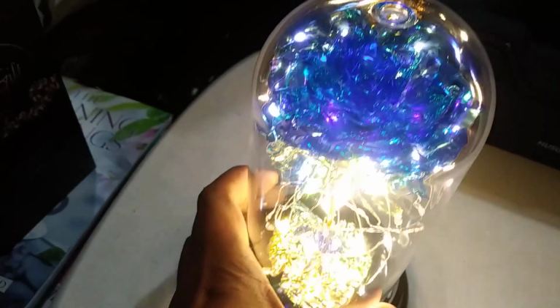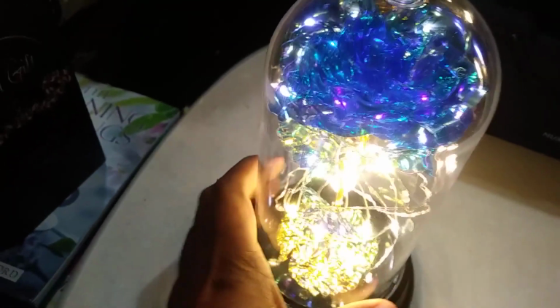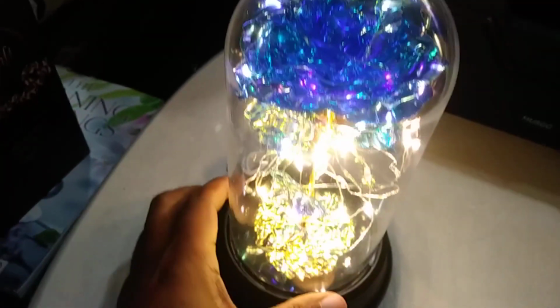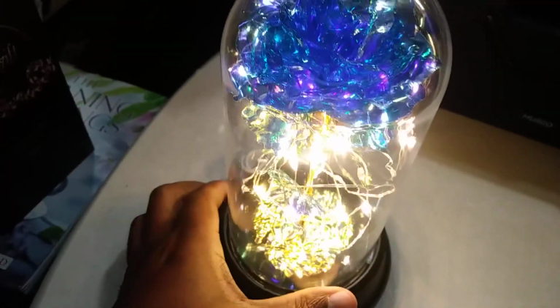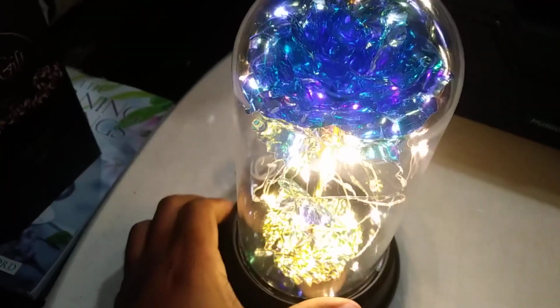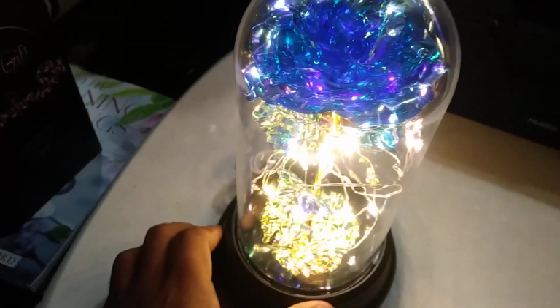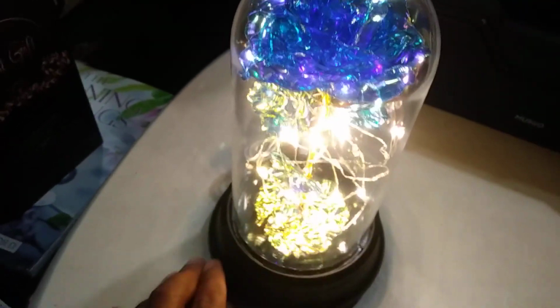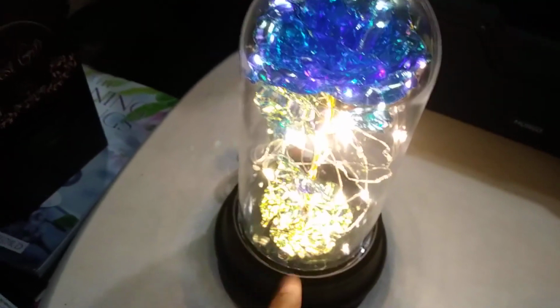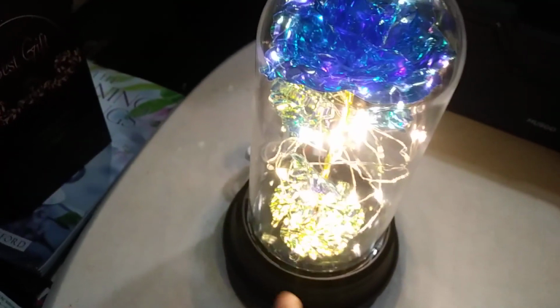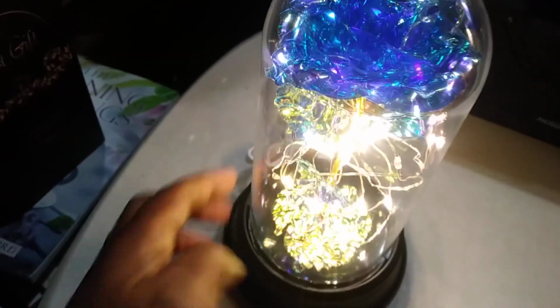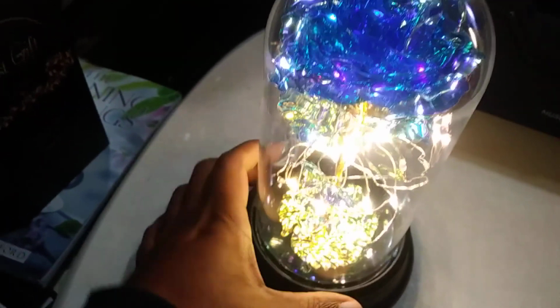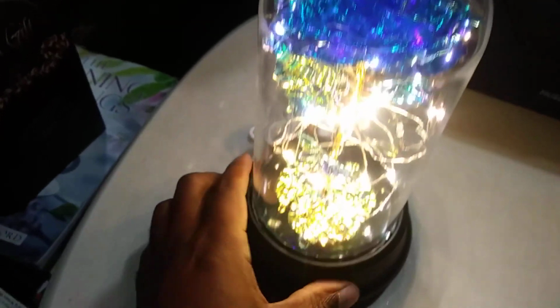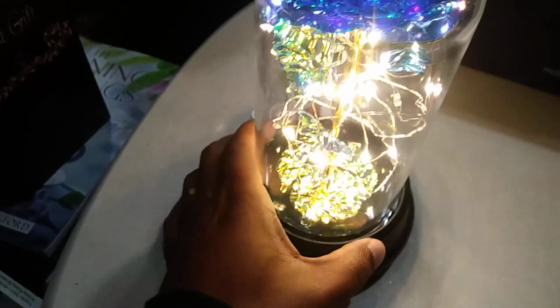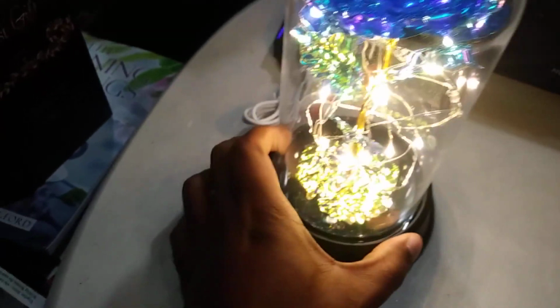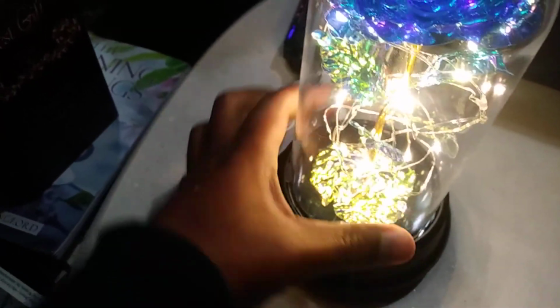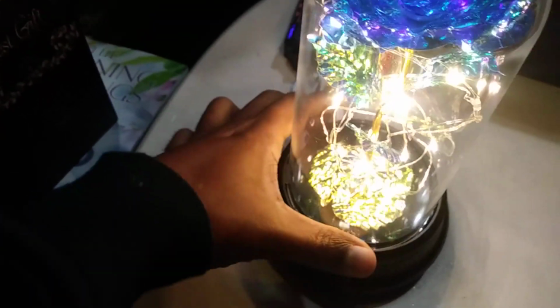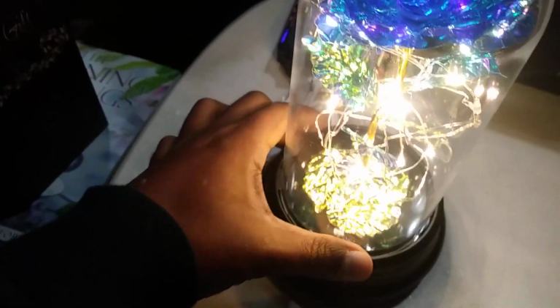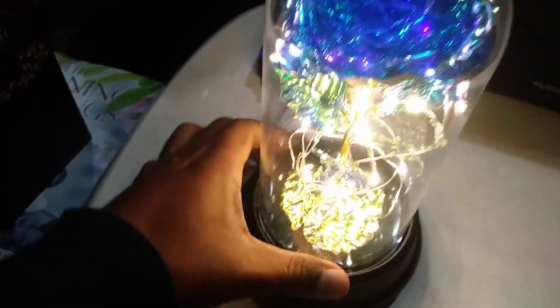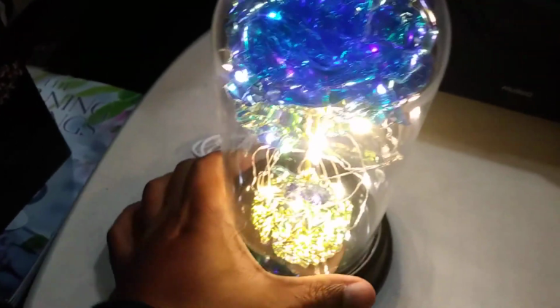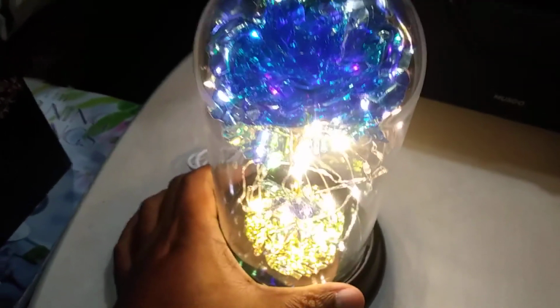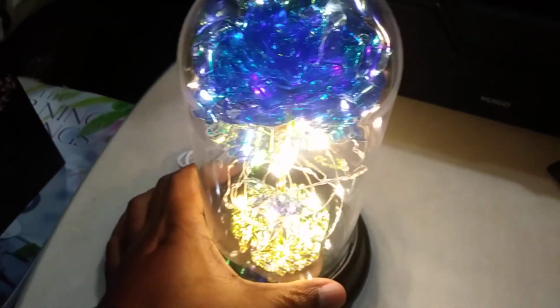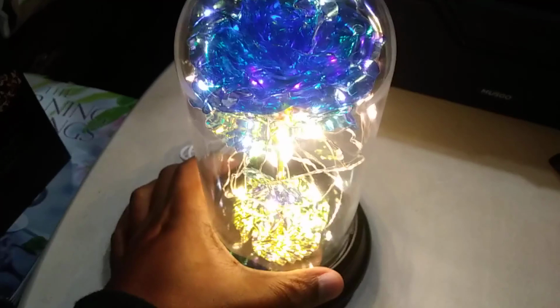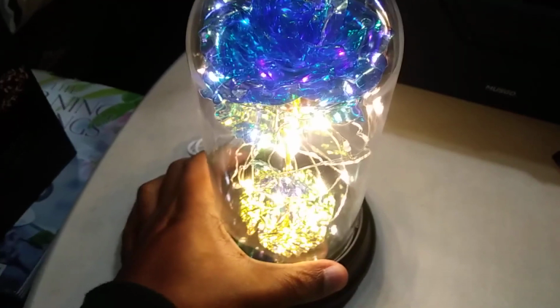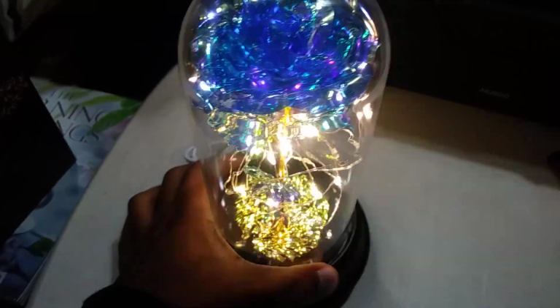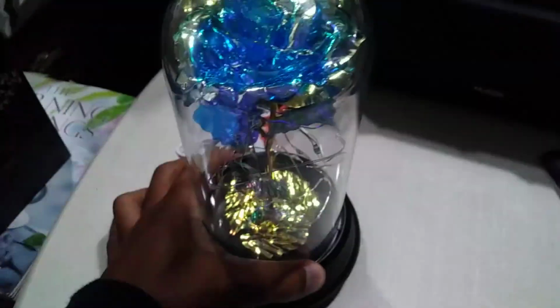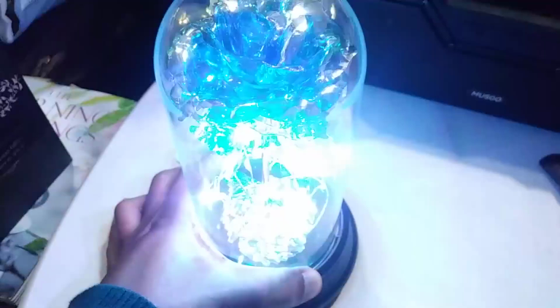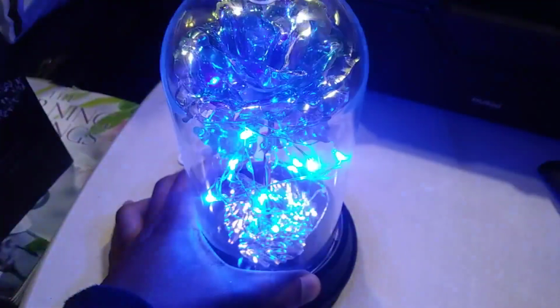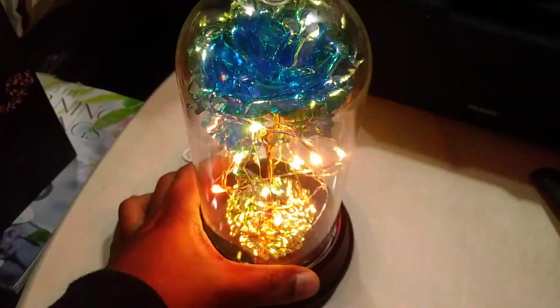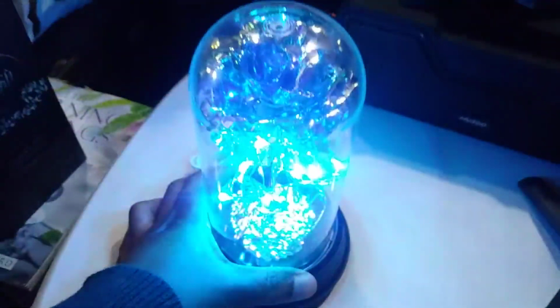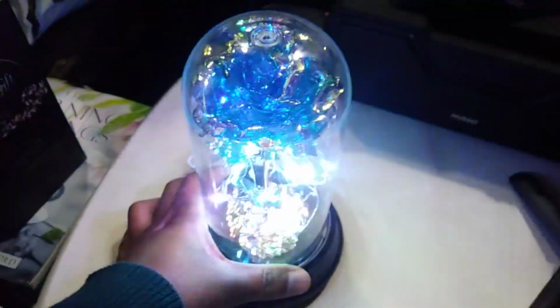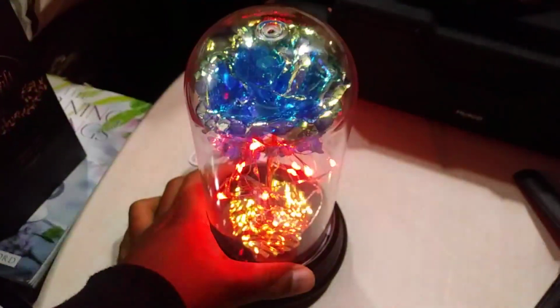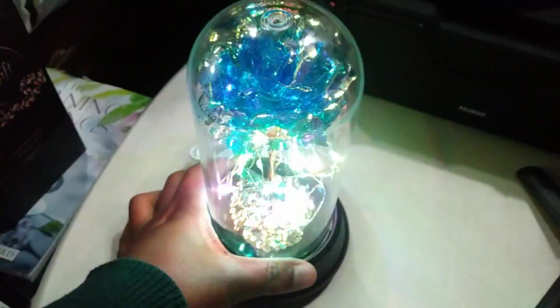It is either battery powered or you can do USB powered. I have it USB powered right now. On the side, you can actually control exactly how it lights up. I have it steady now, but you can also do it so that it flashes, as you can see there.